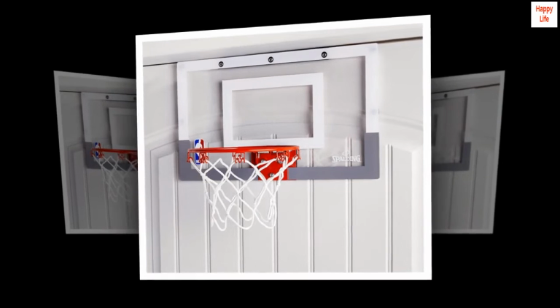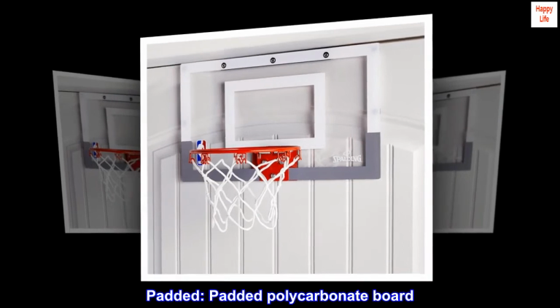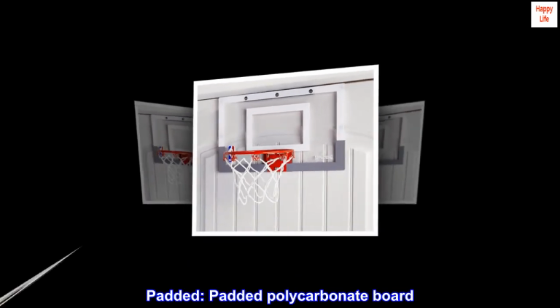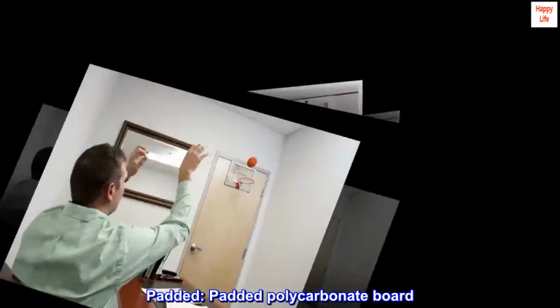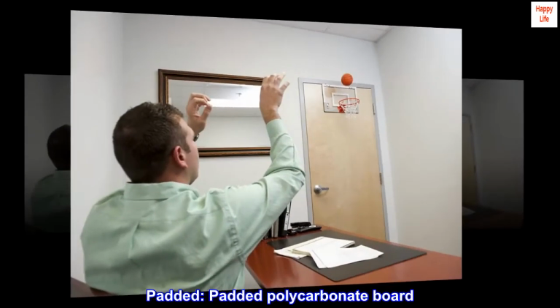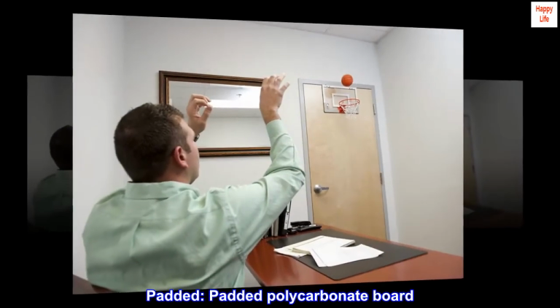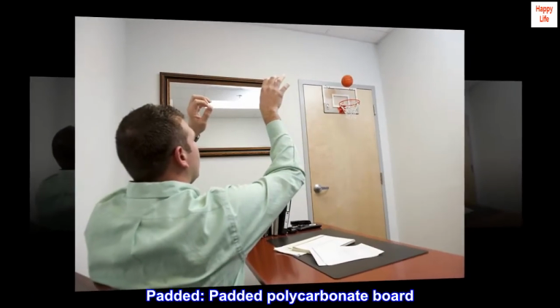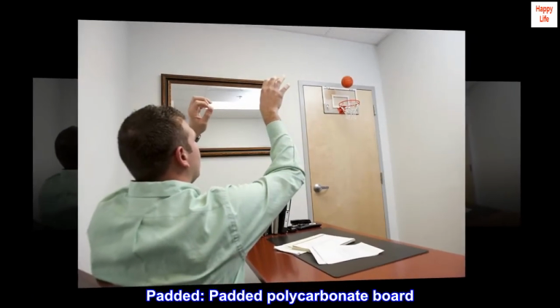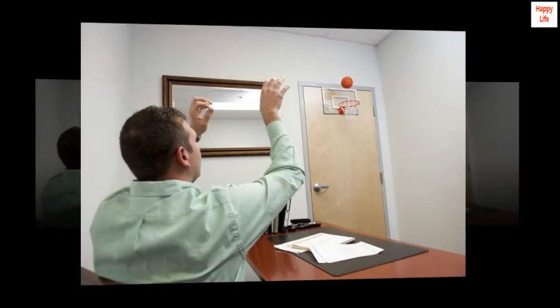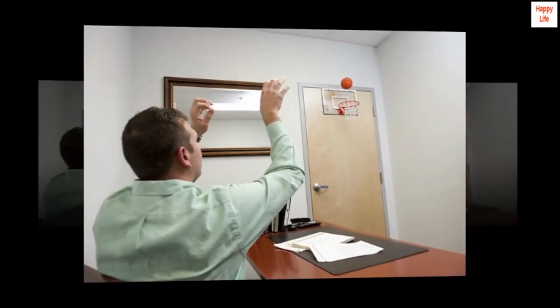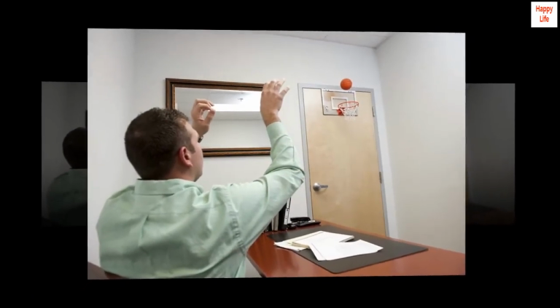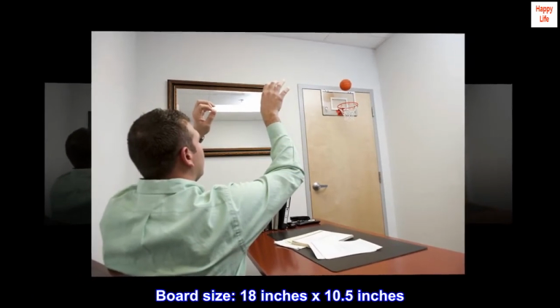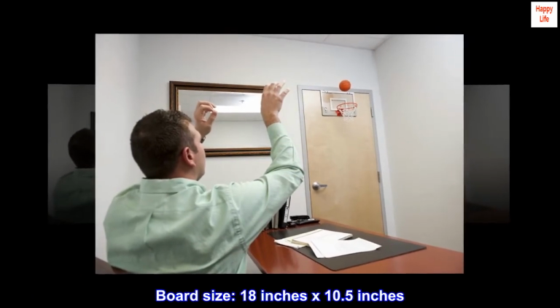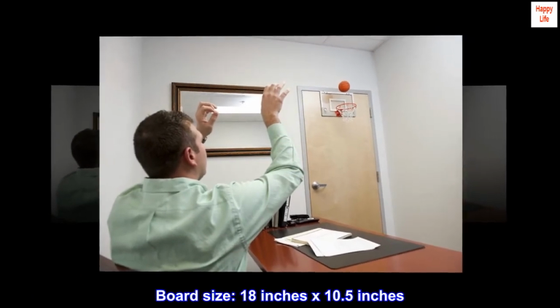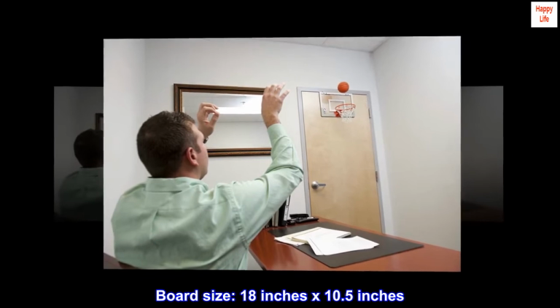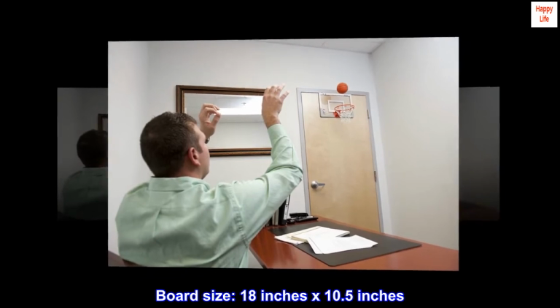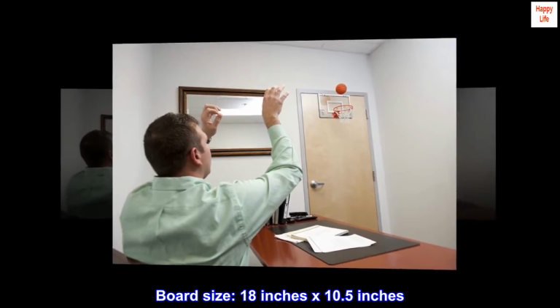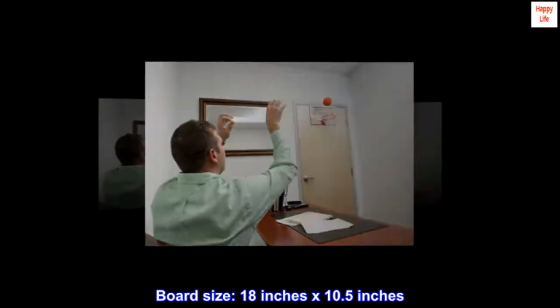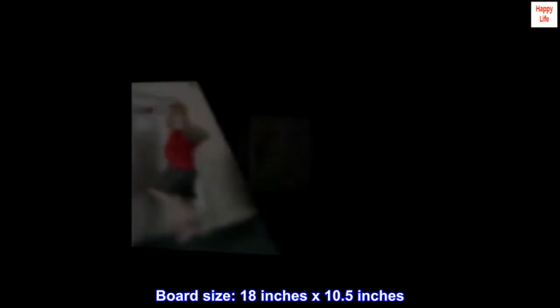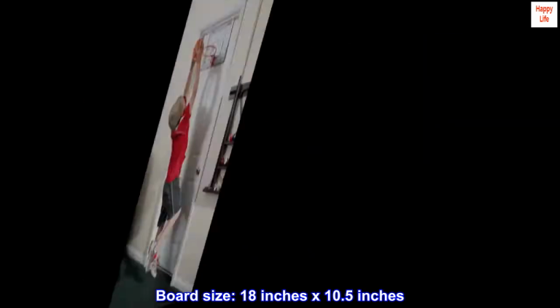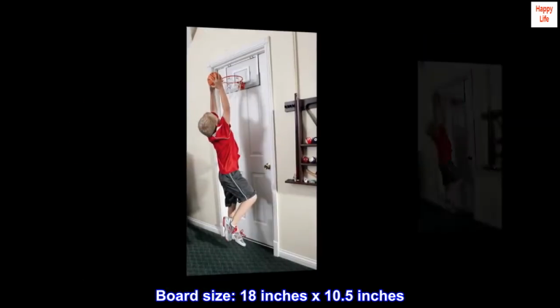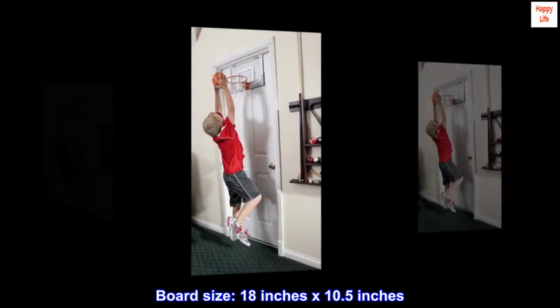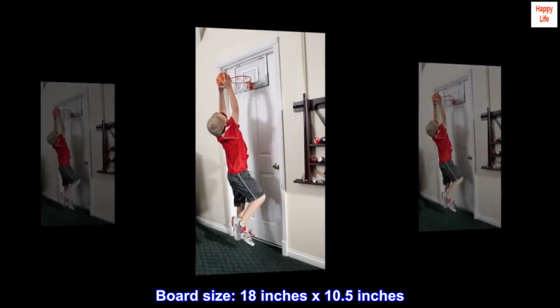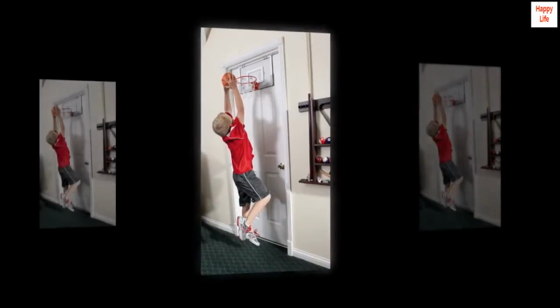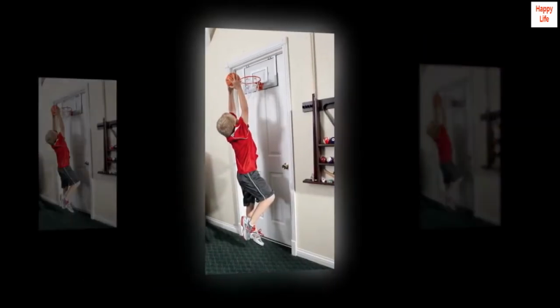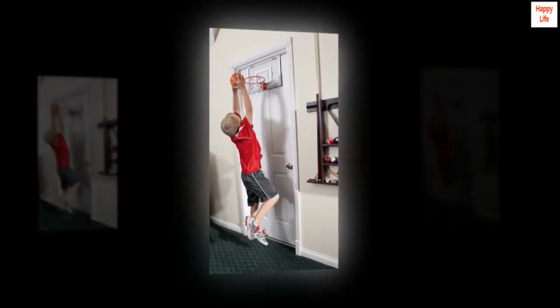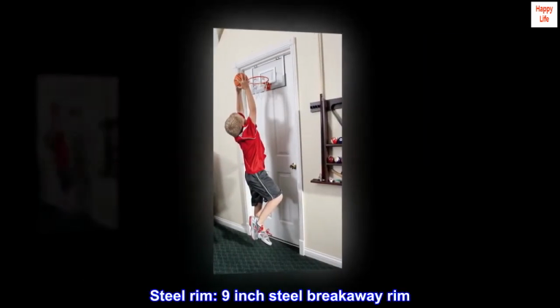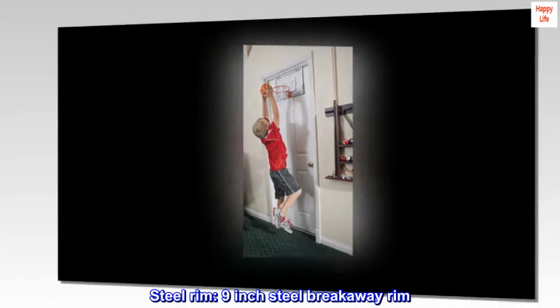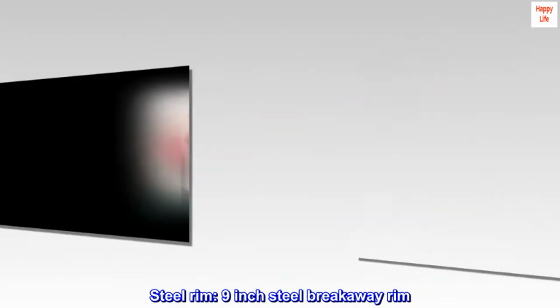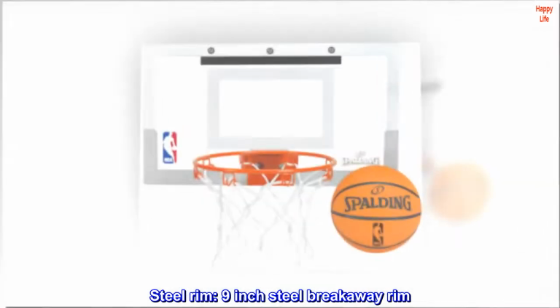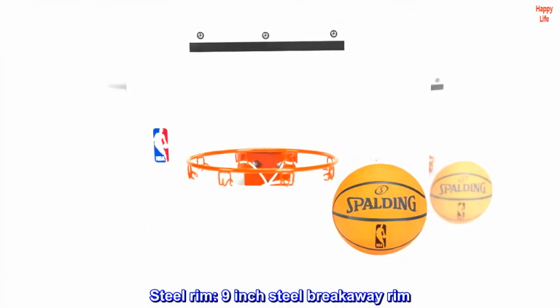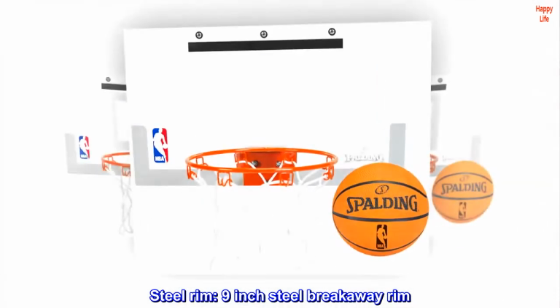Padded polycarbonate board. Board size: 18 inches x 10.5 inches. Steel rim — 9-inch steel breakaway rim.